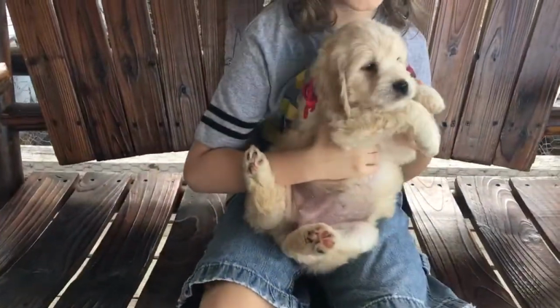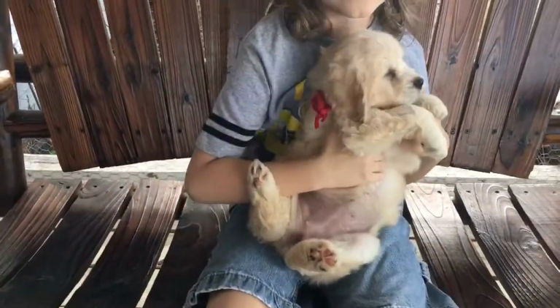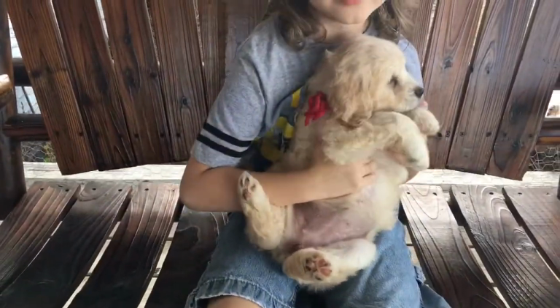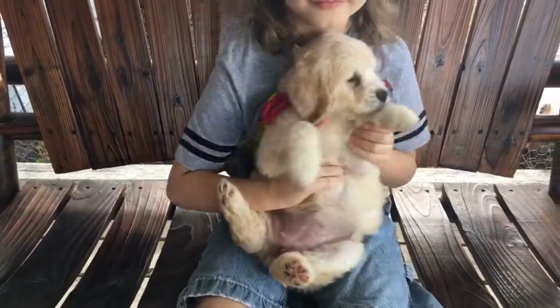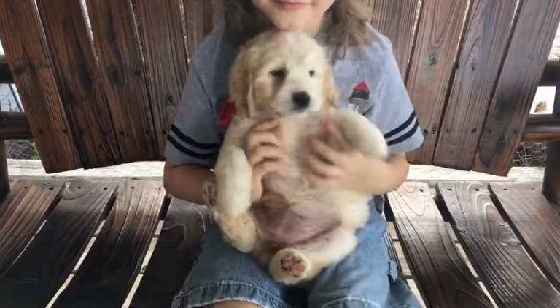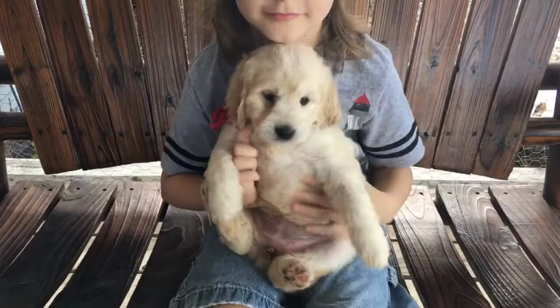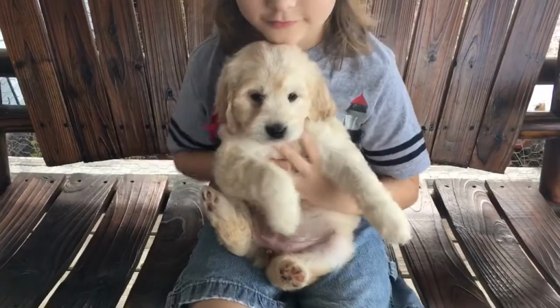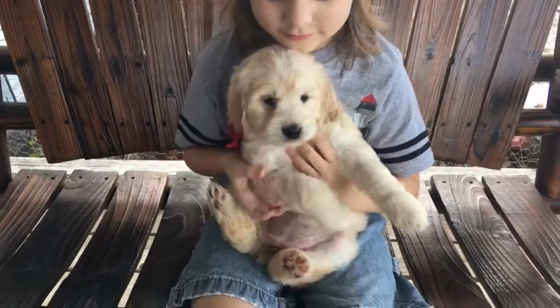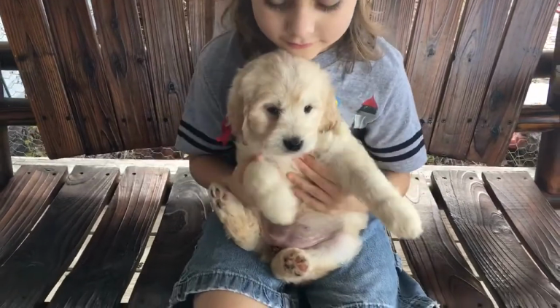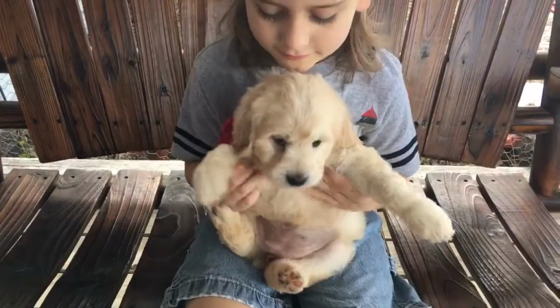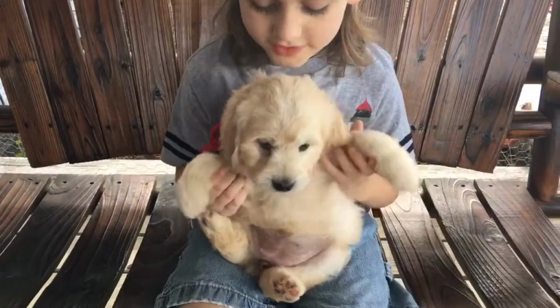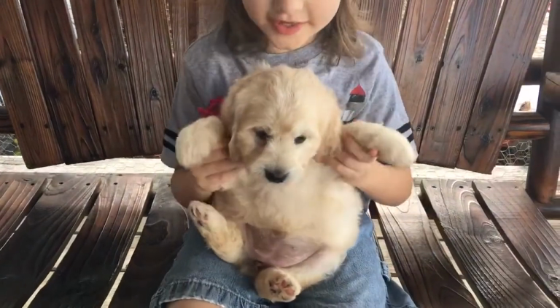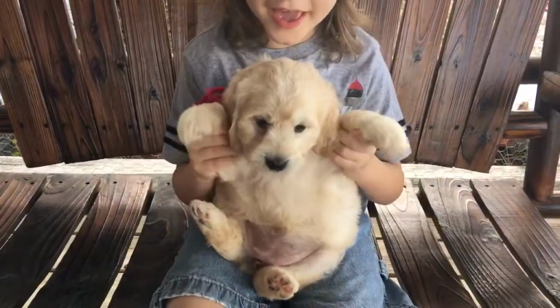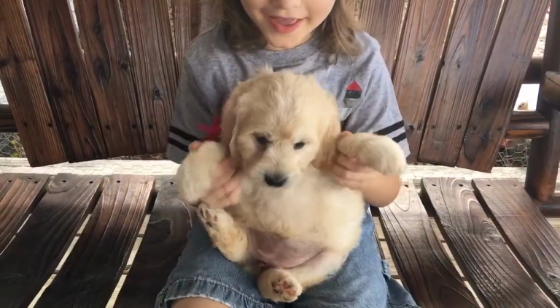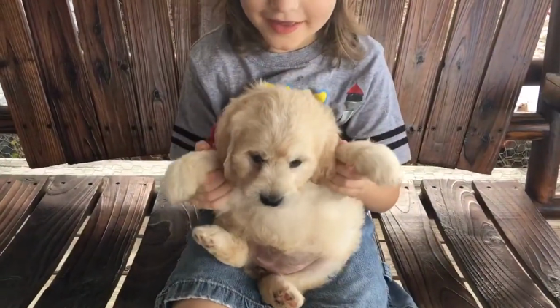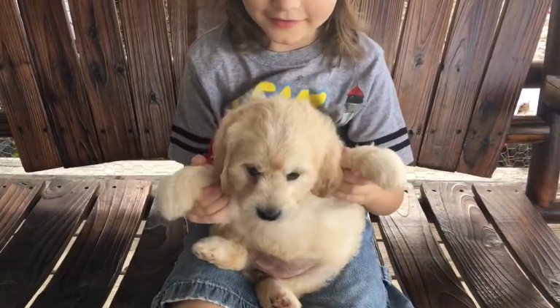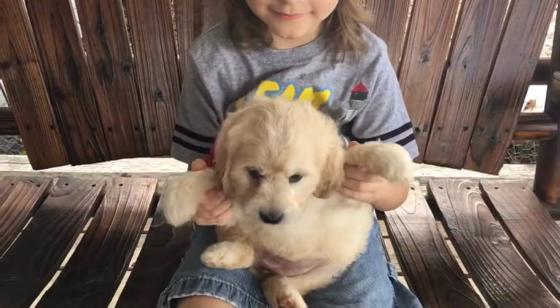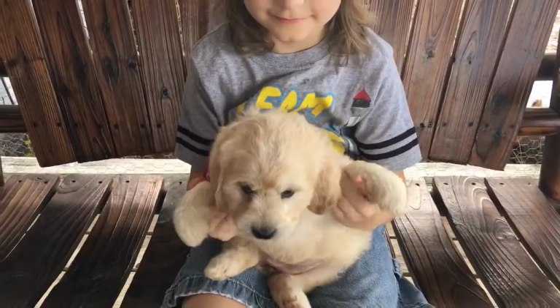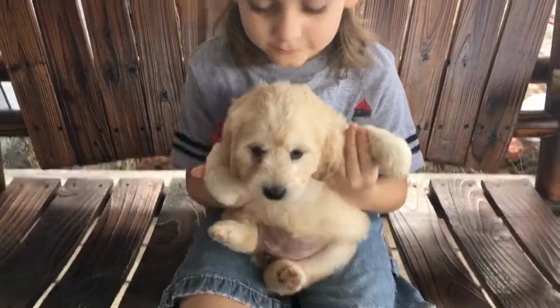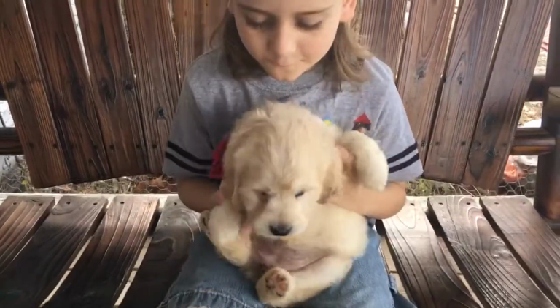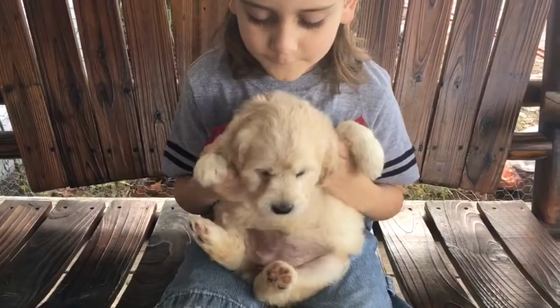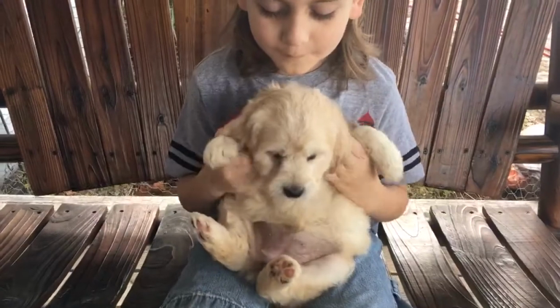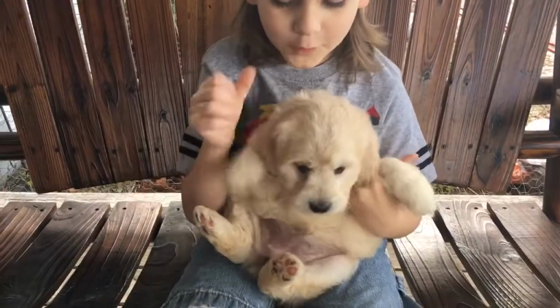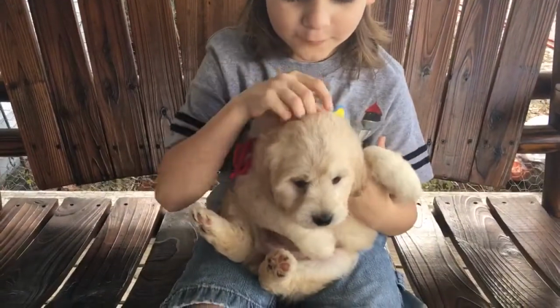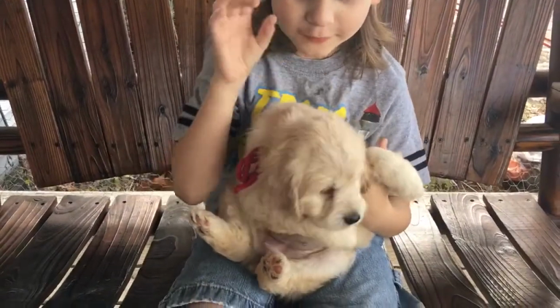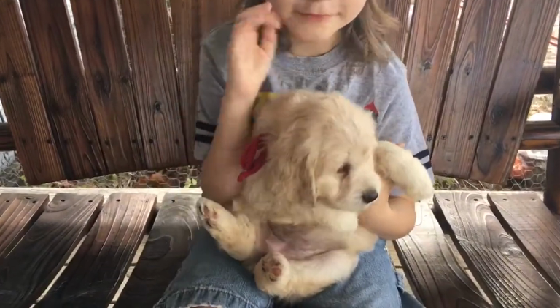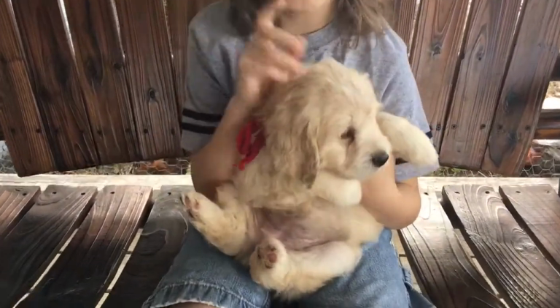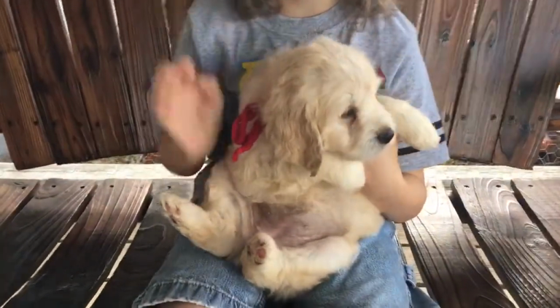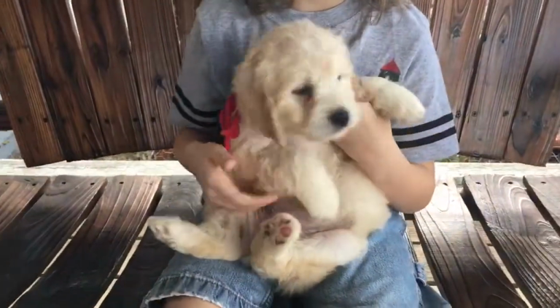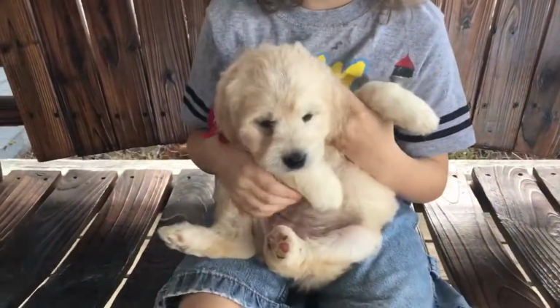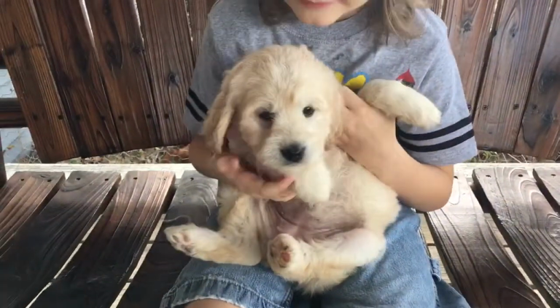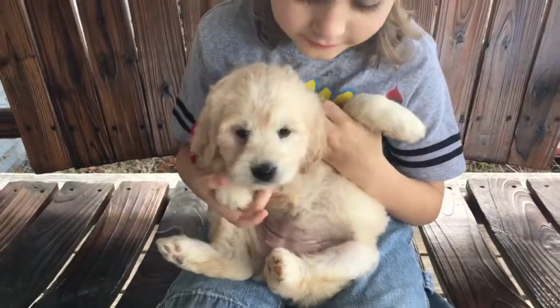She's definitely on the calmer side. And she's quite fluffy. And very friendly.